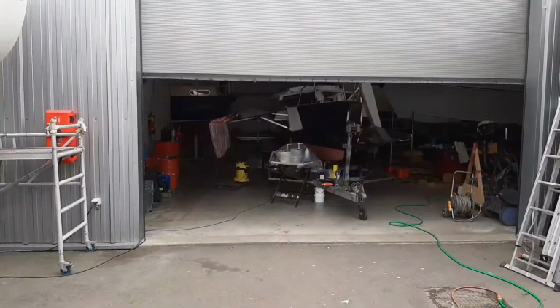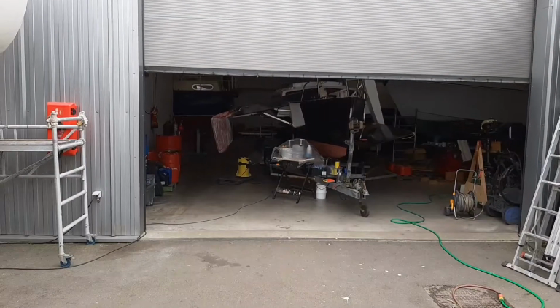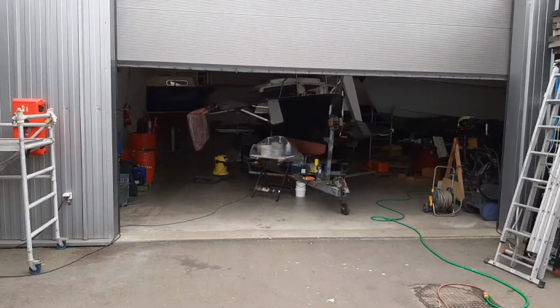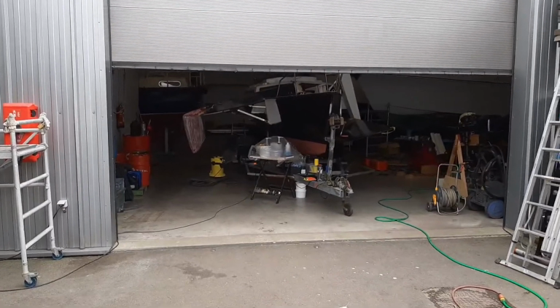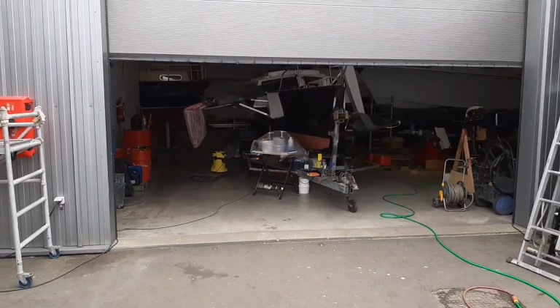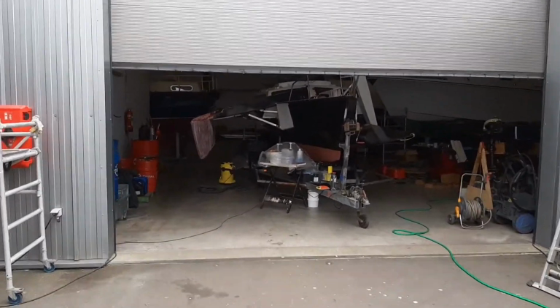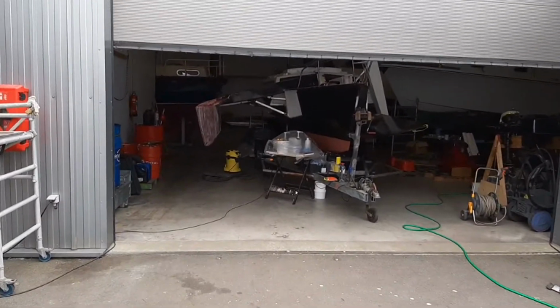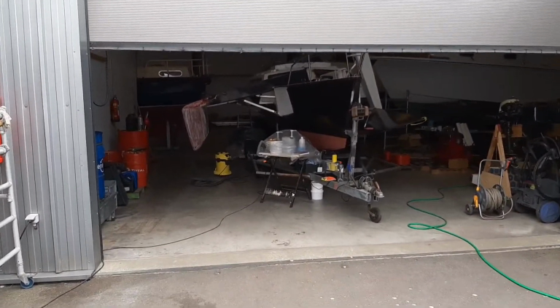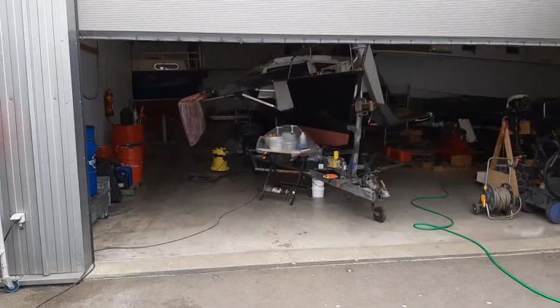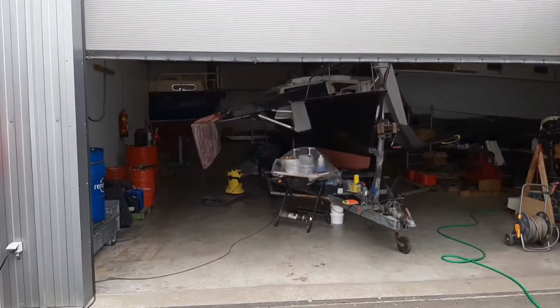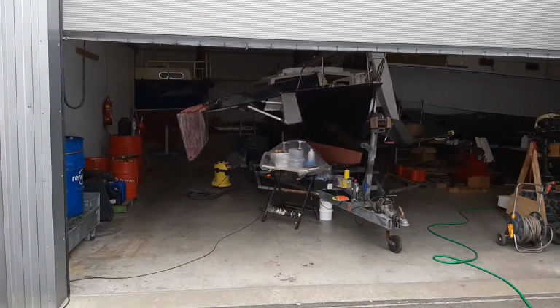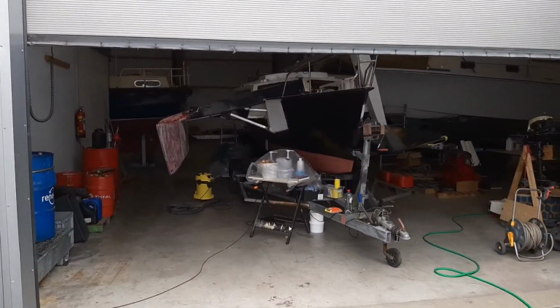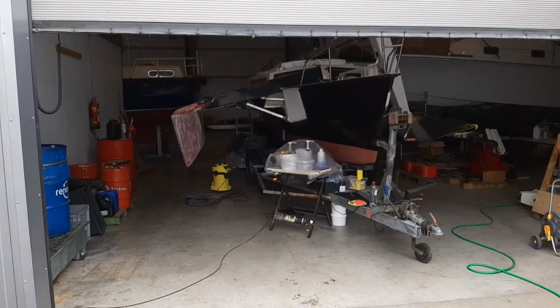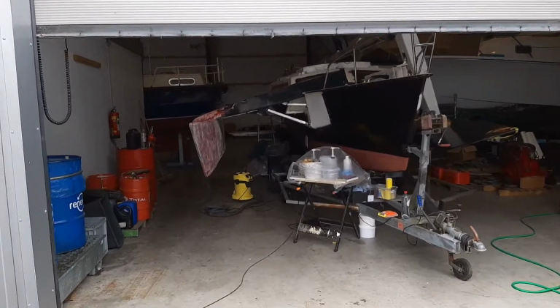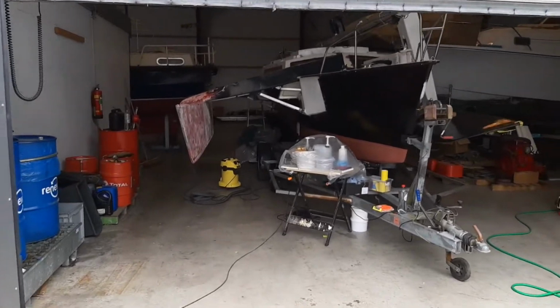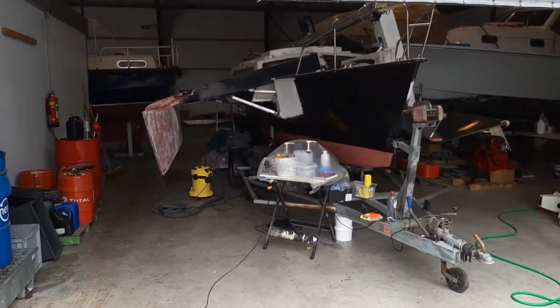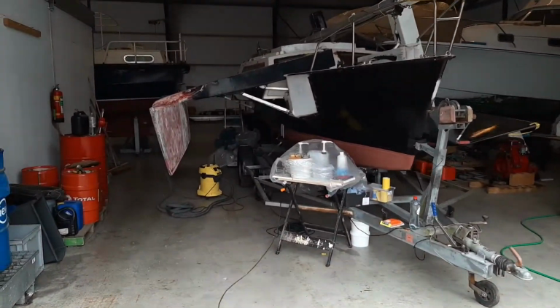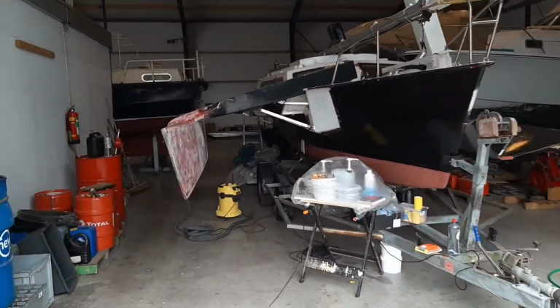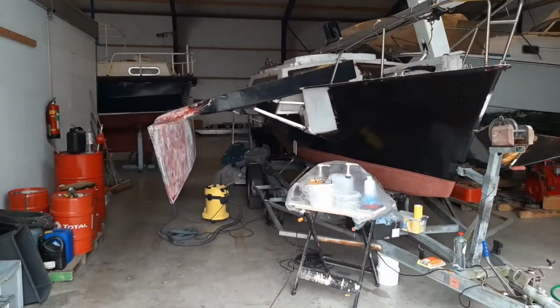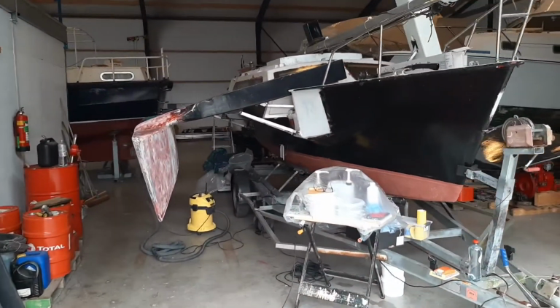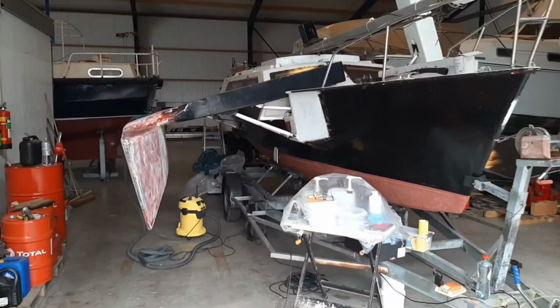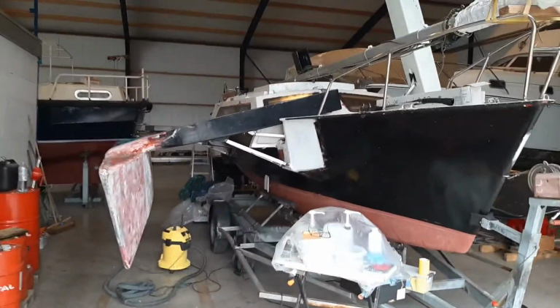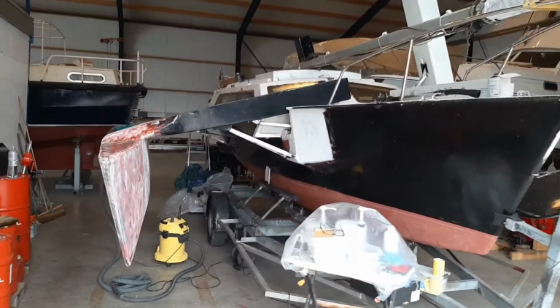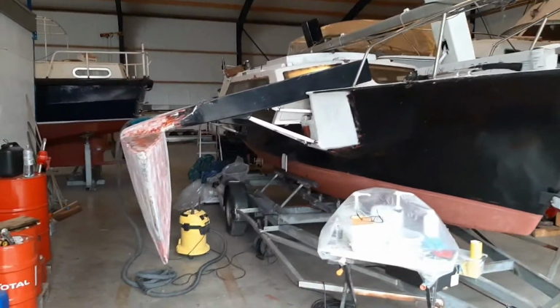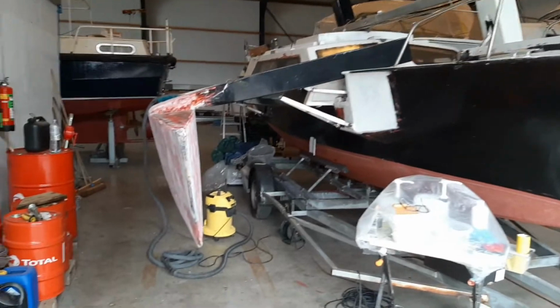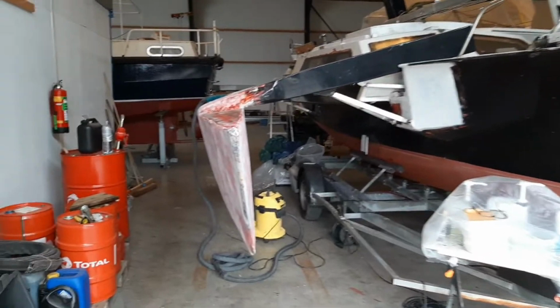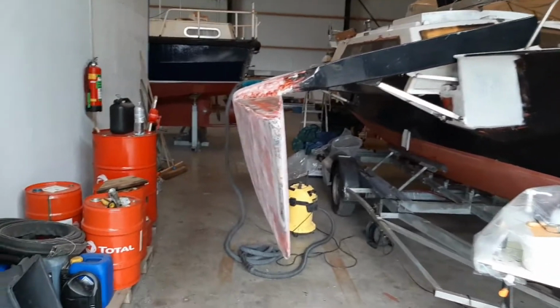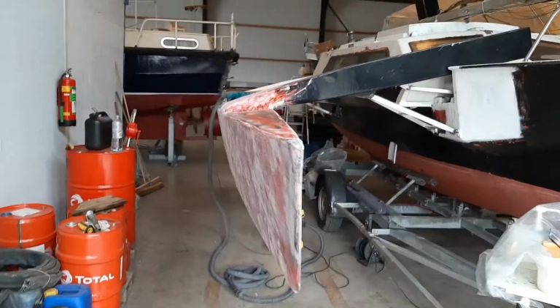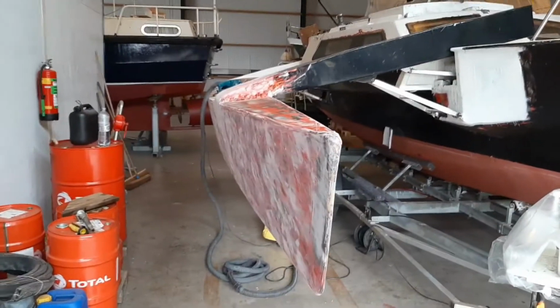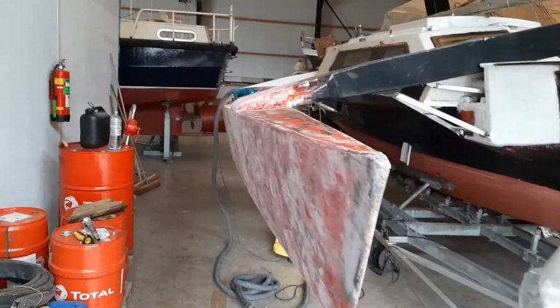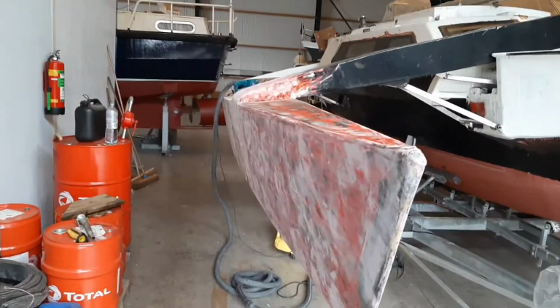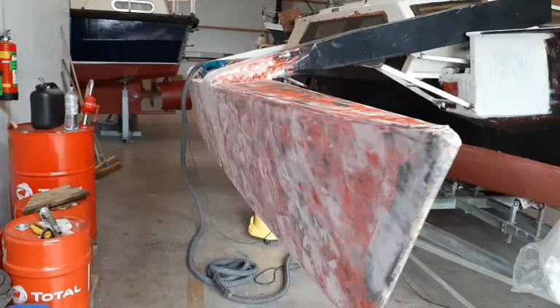There we have it — a beautiful spot for working on the boat undercover in a nice boat shed, so no problems with the rain and not bothering the neighbors too much.